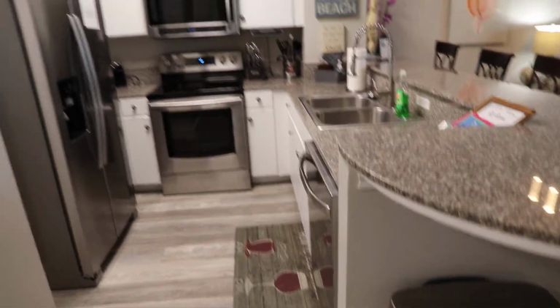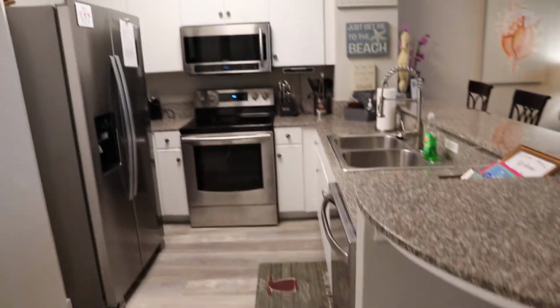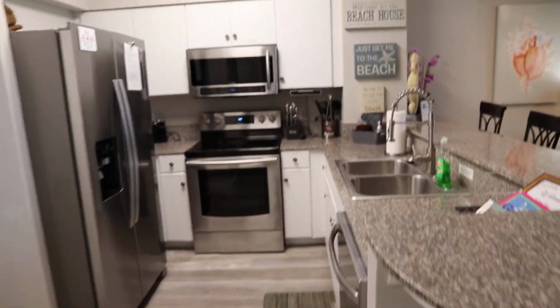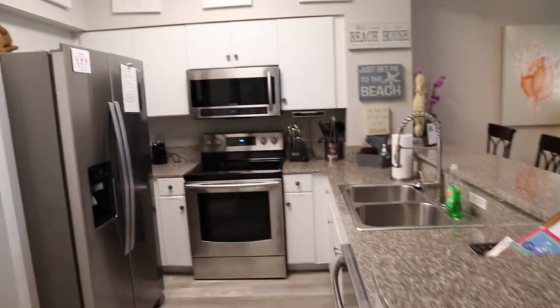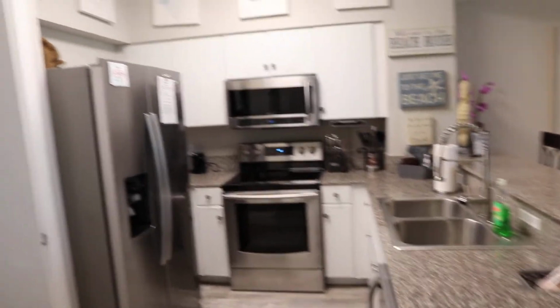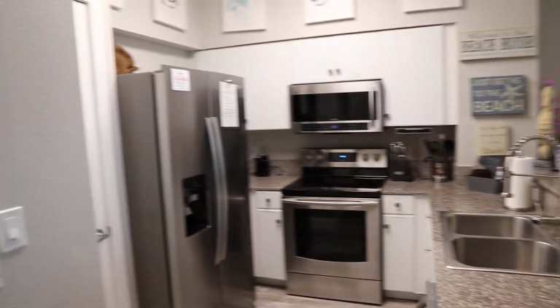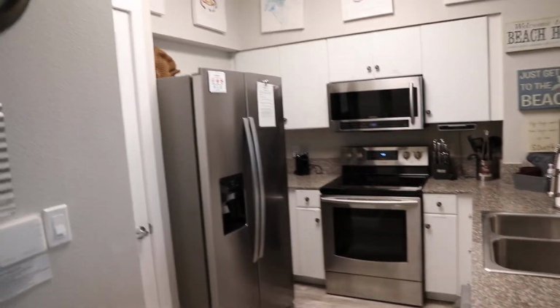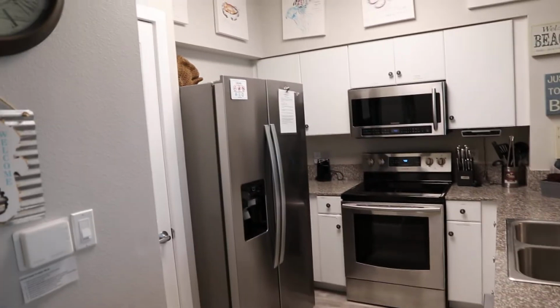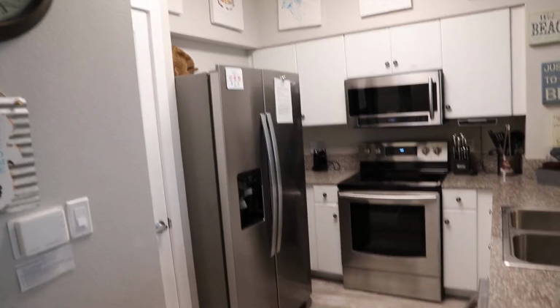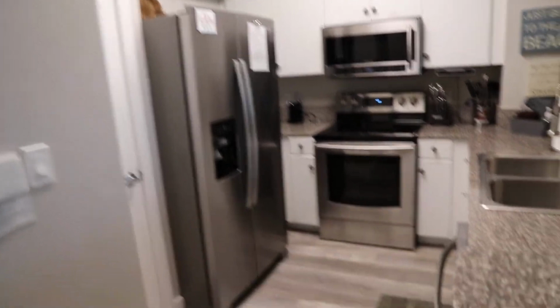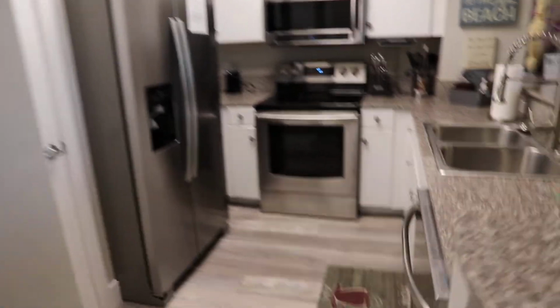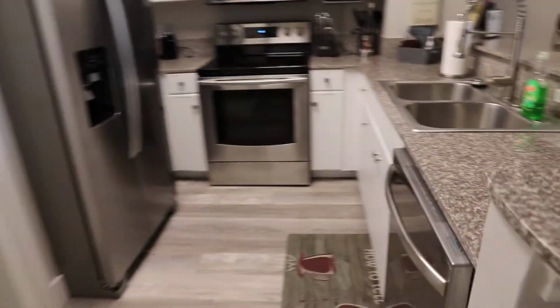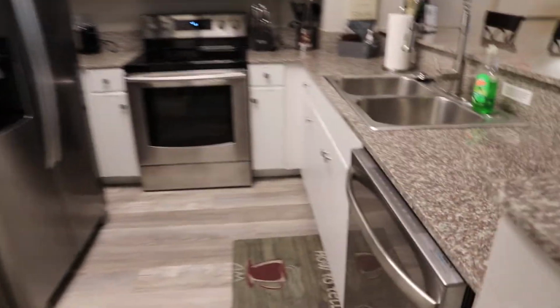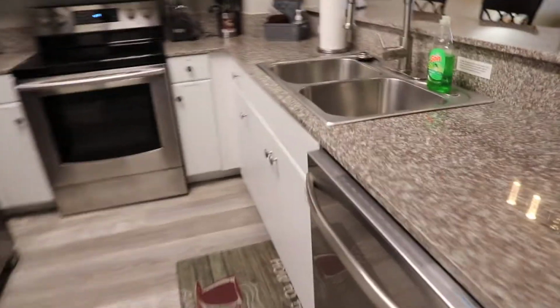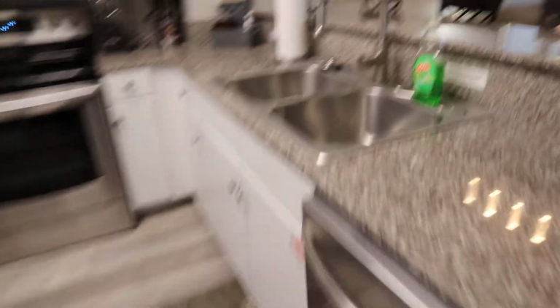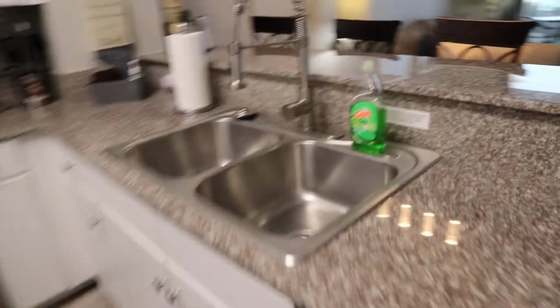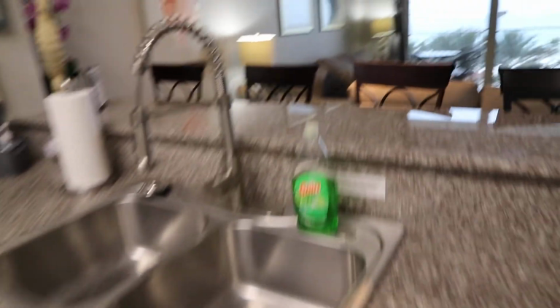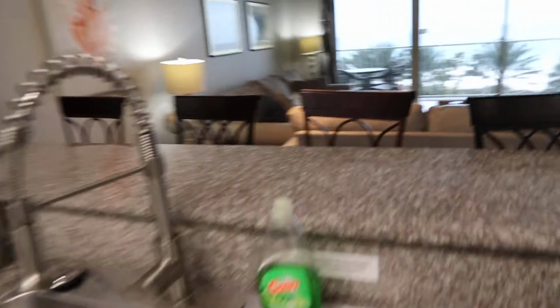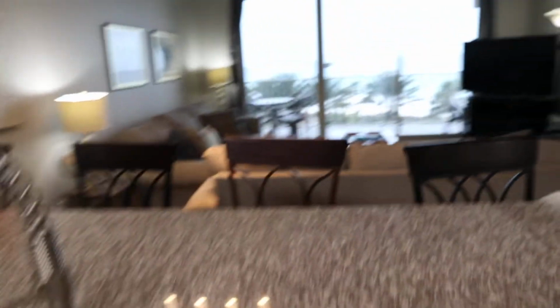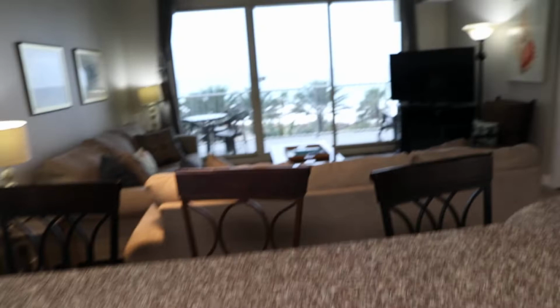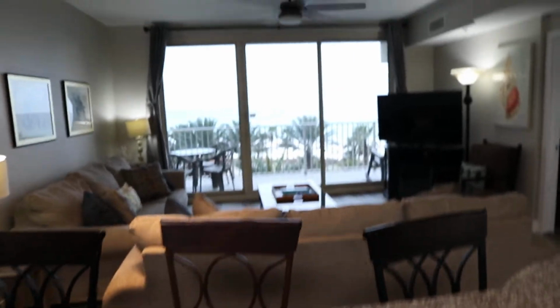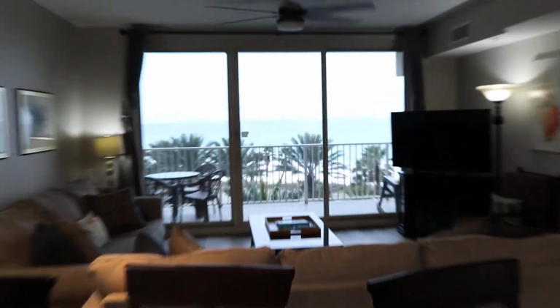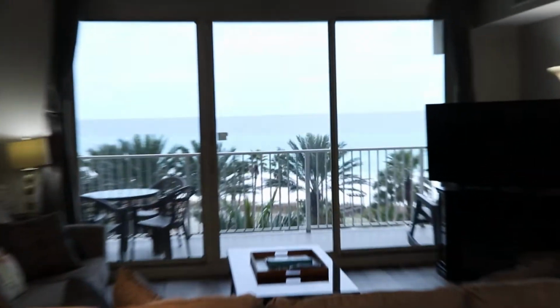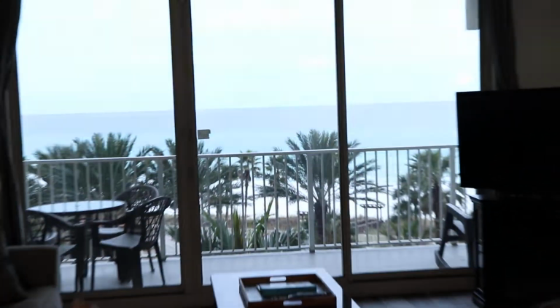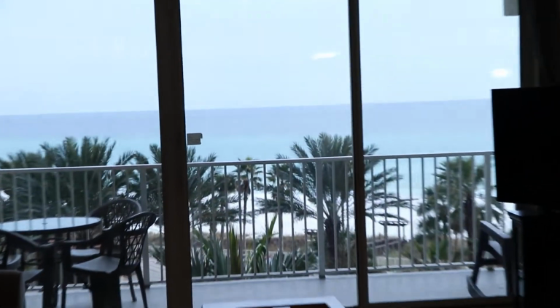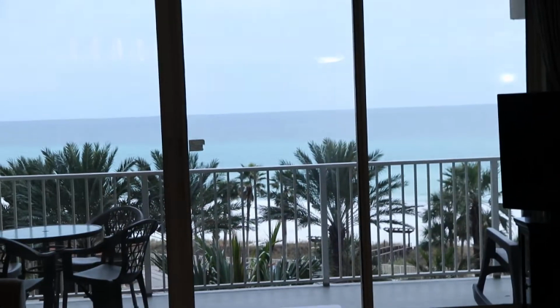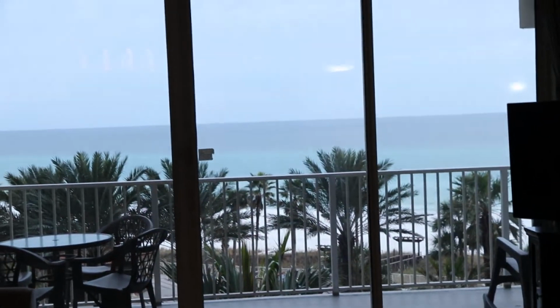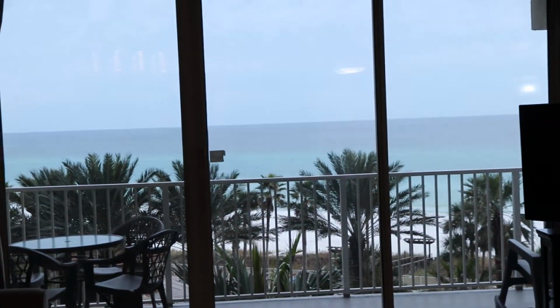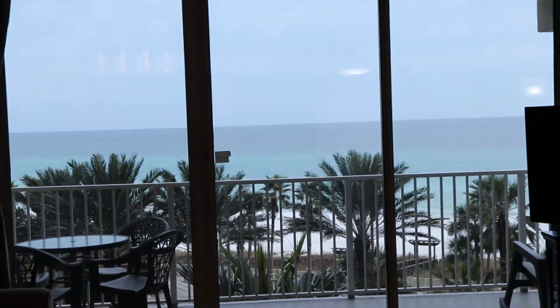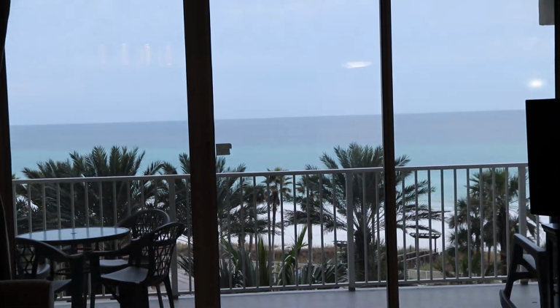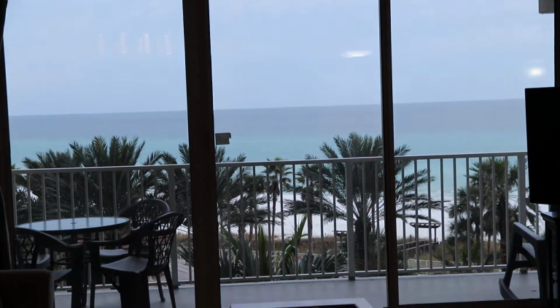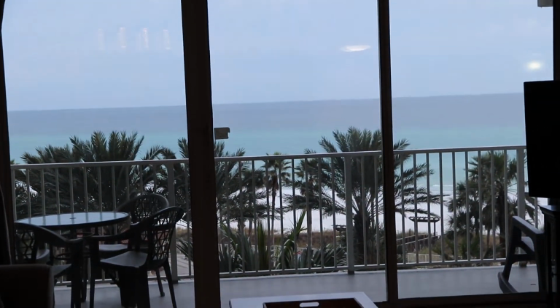They've upgraded the stainless steel appliances in here. When I walk to the kitchen sink, this is my view — just an unobstructed view out to the beach and to the gulf.